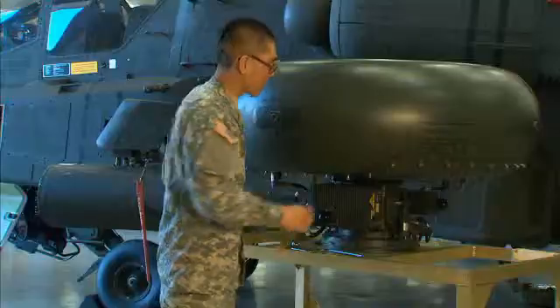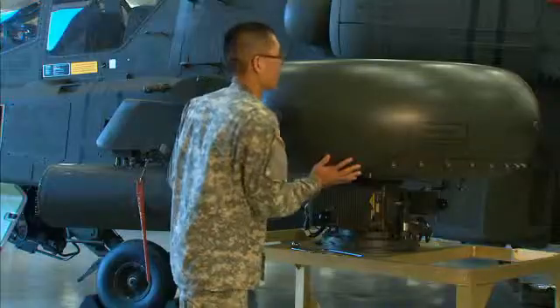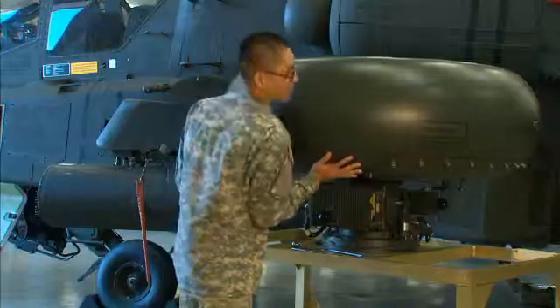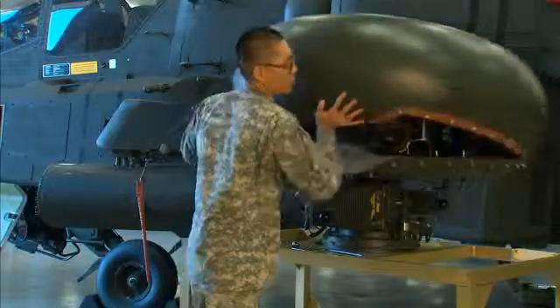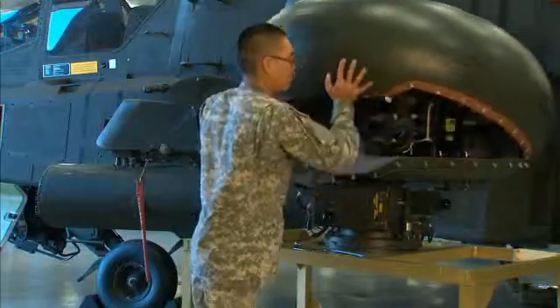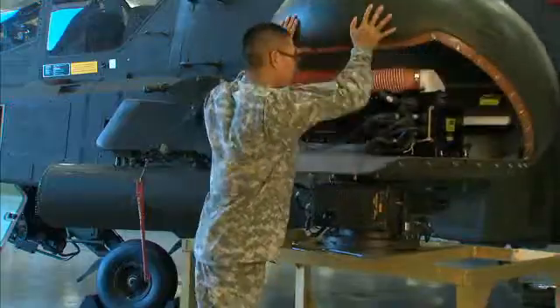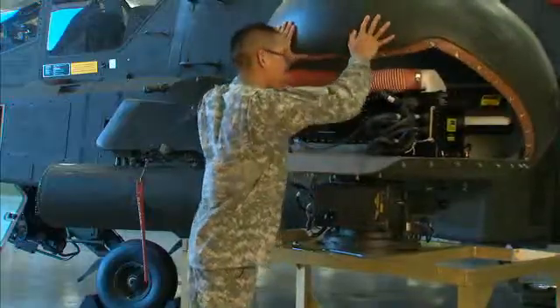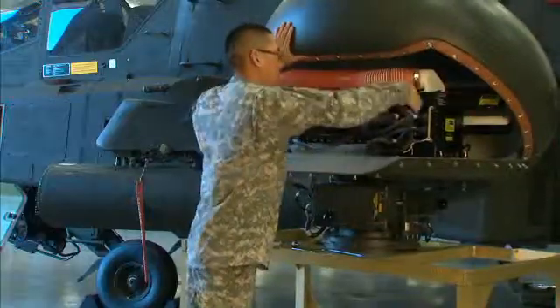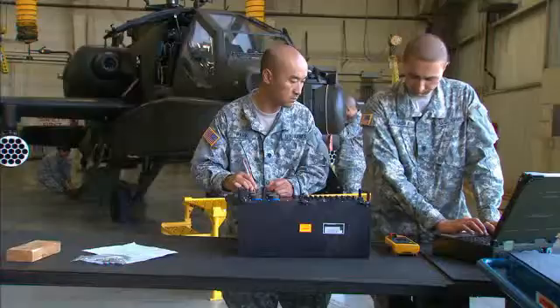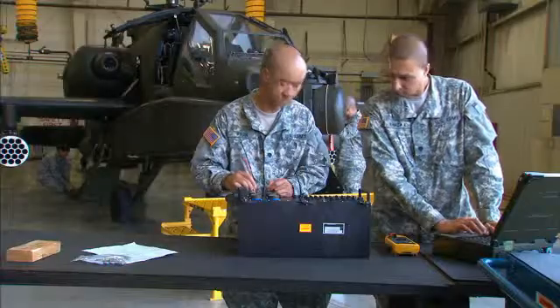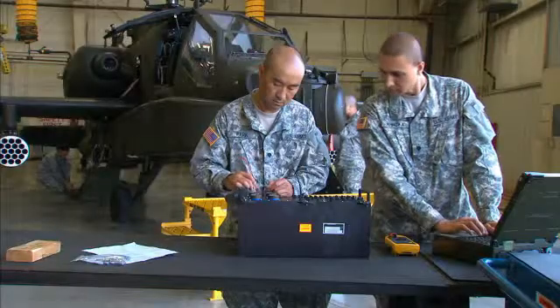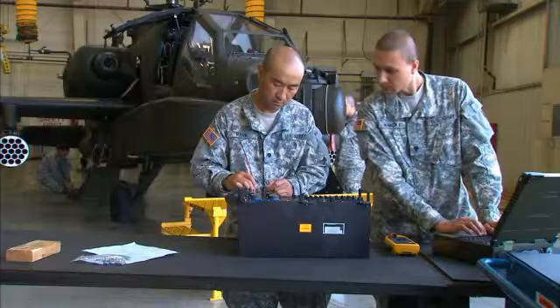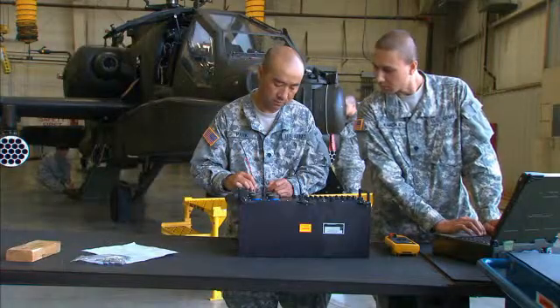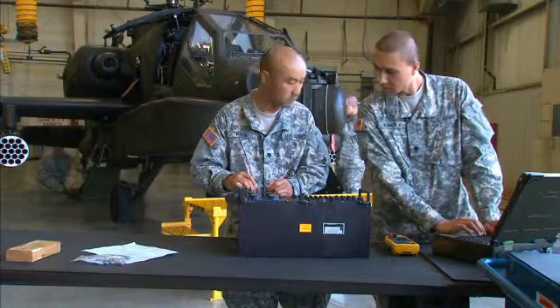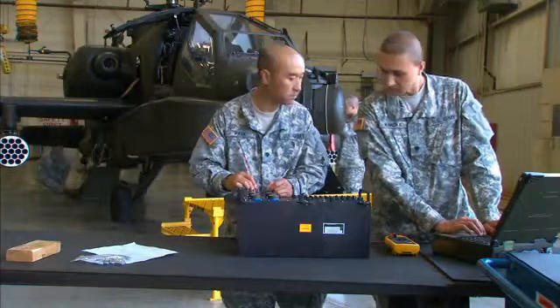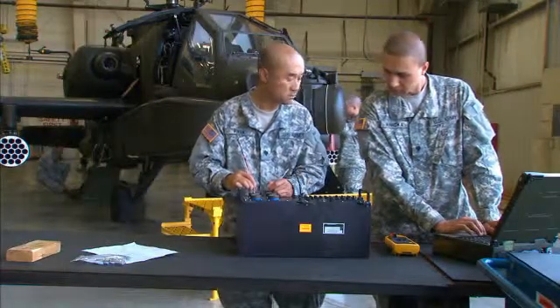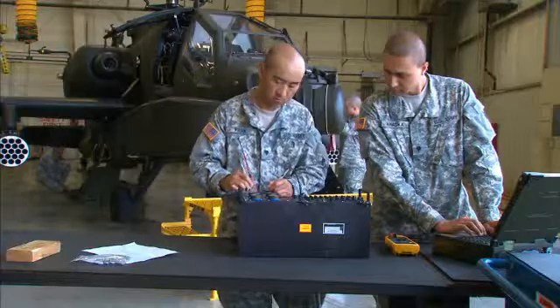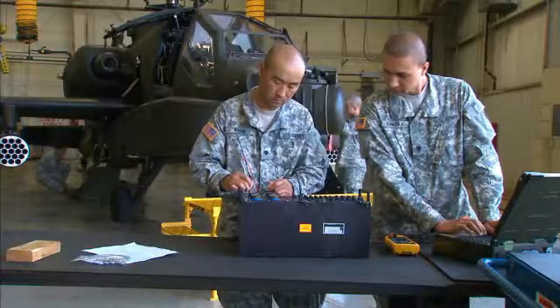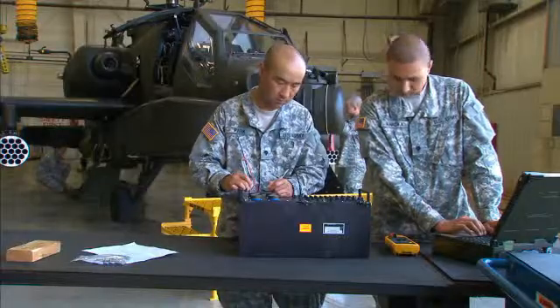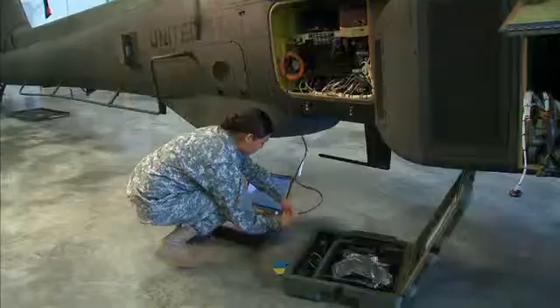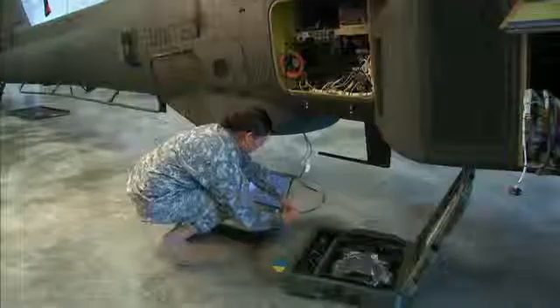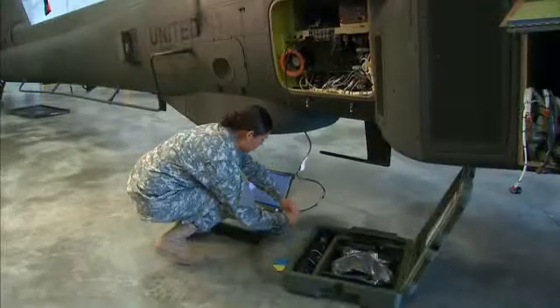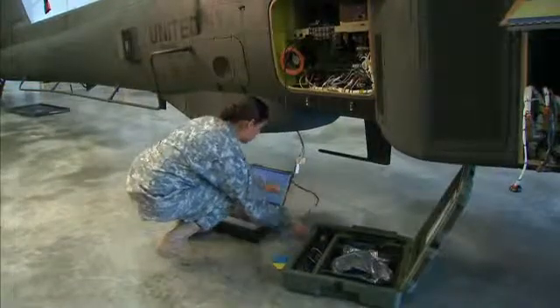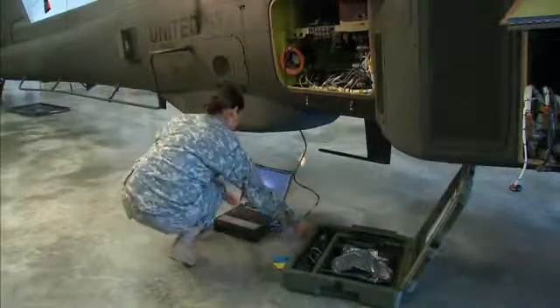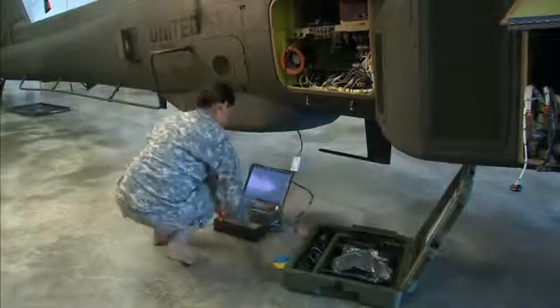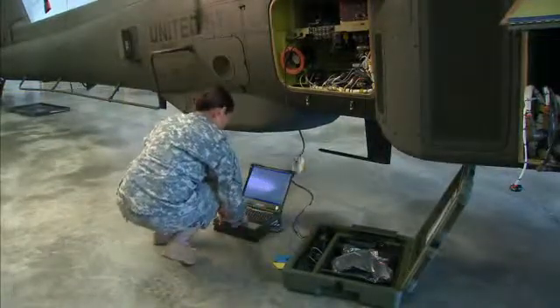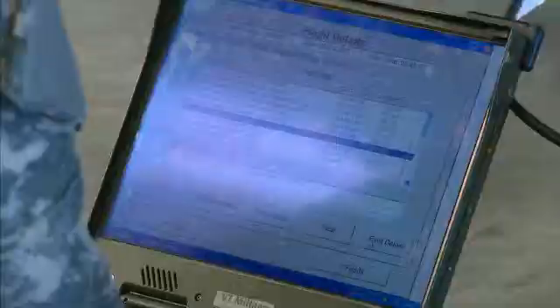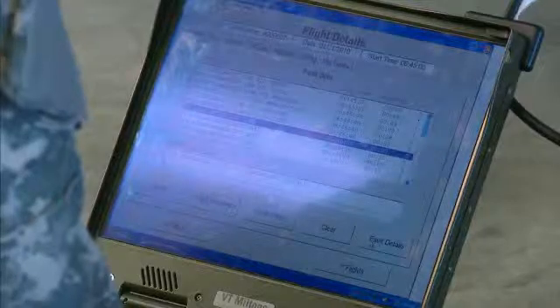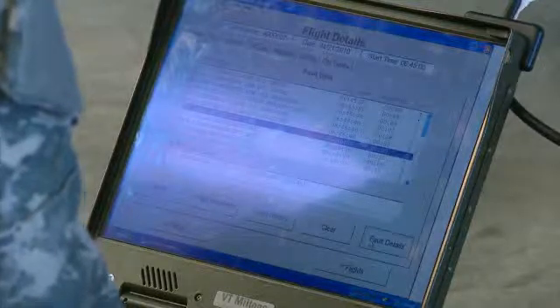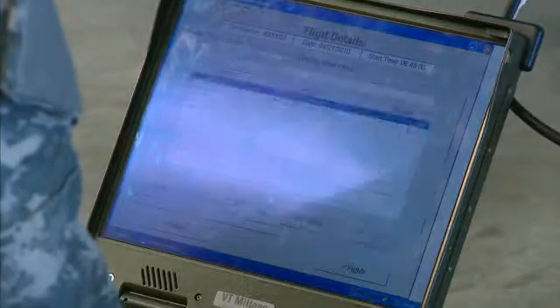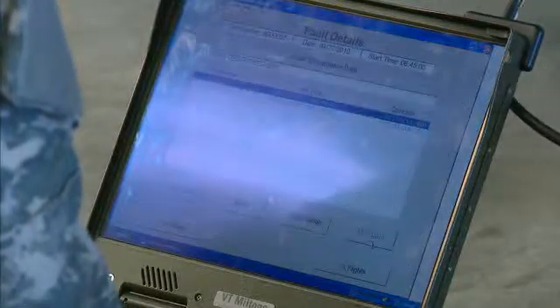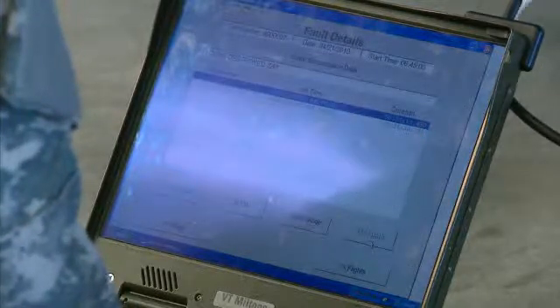You'll also train to check the Longbow's fire control radar system, to conduct continuity and voltage checks on the wiring and electrical components of the aircraft, and to use an interactive electronic technical manual to determine proper repair and maintenance procedures.